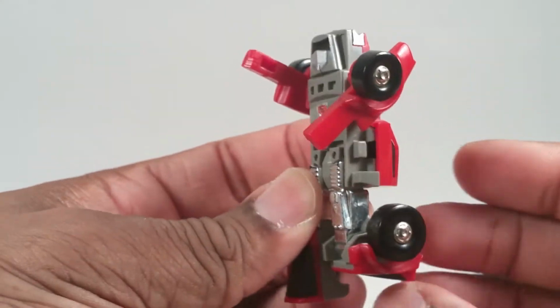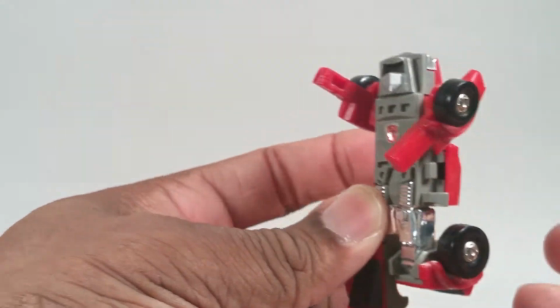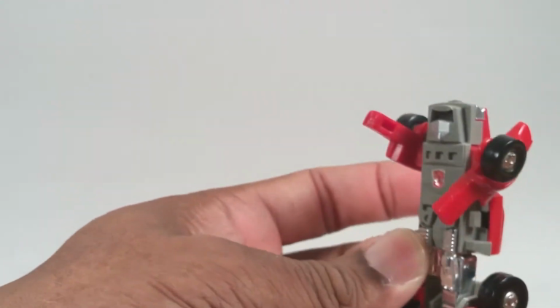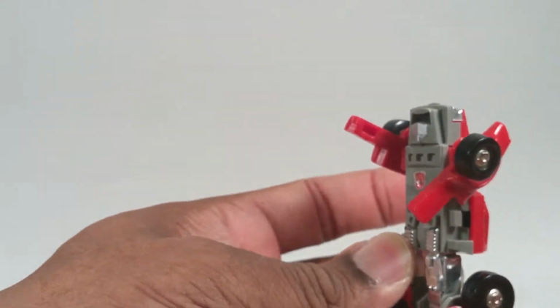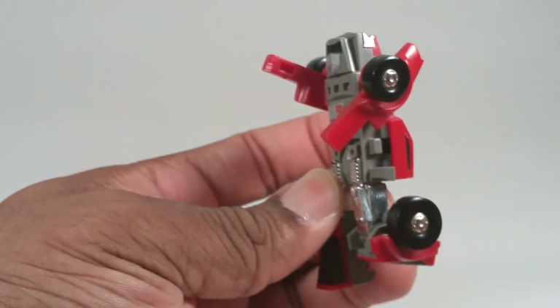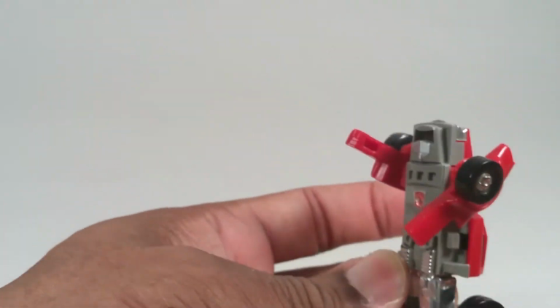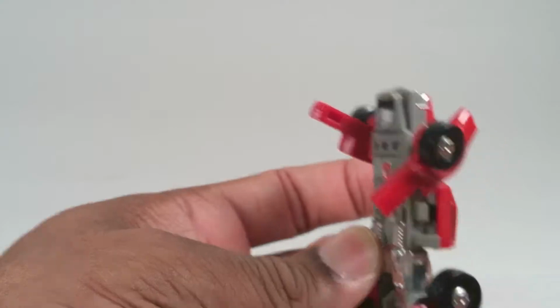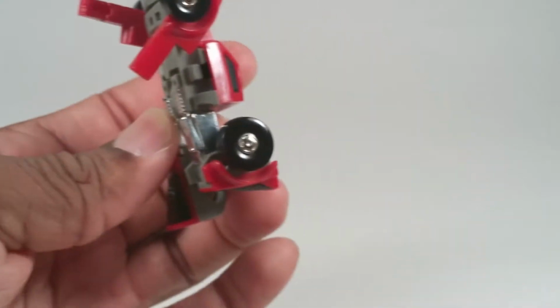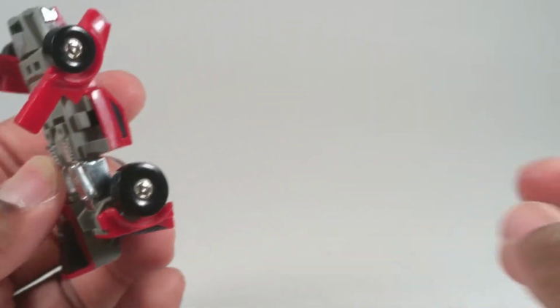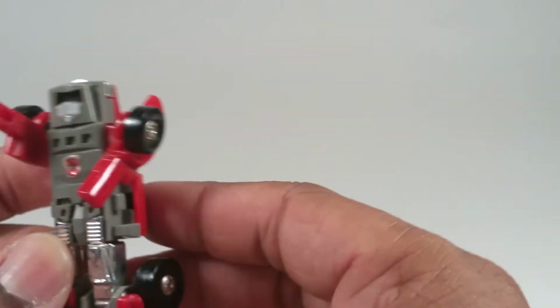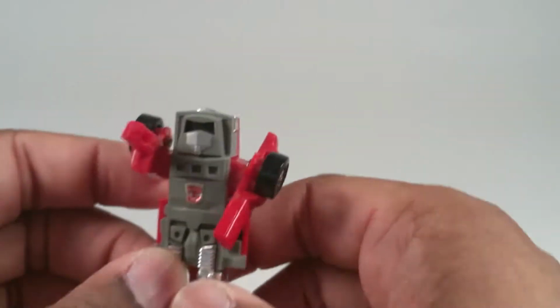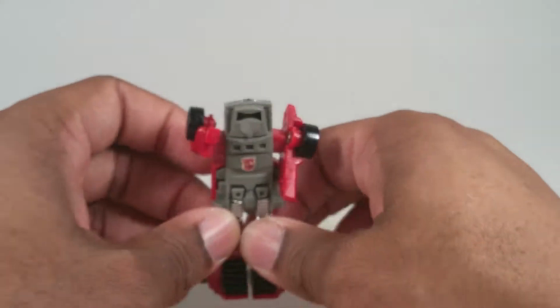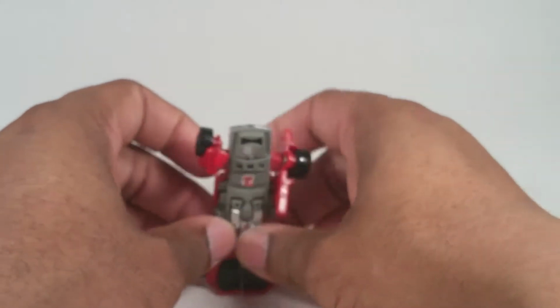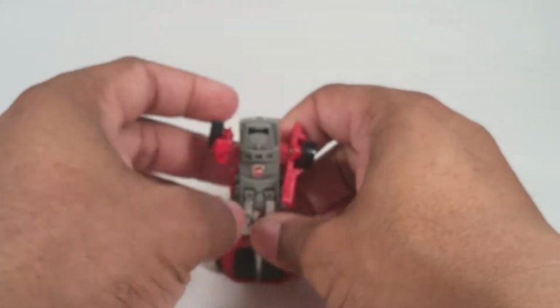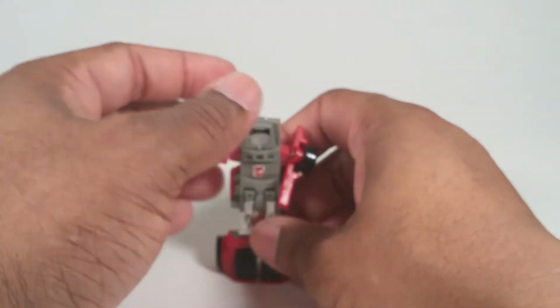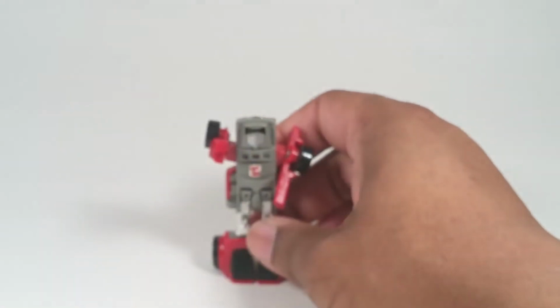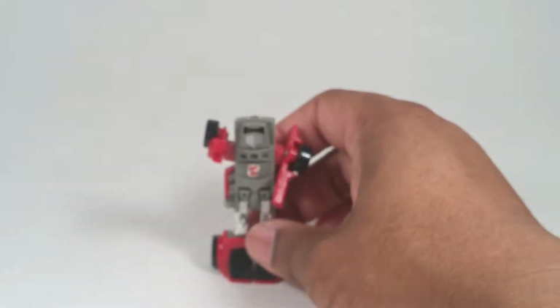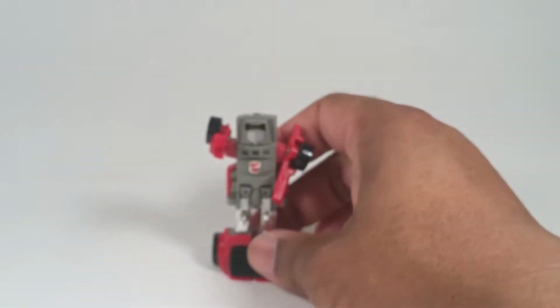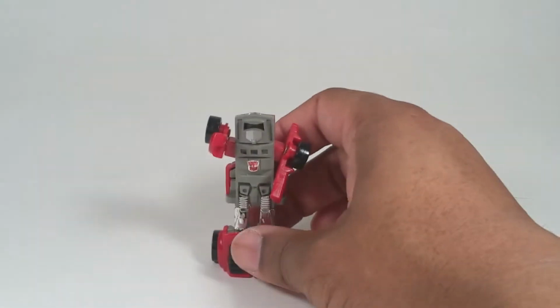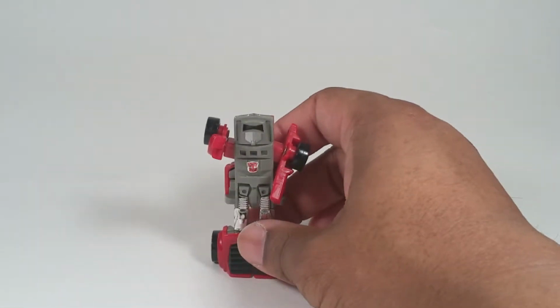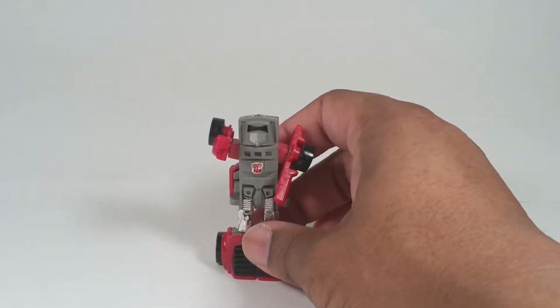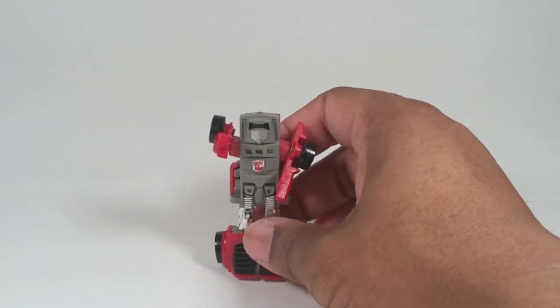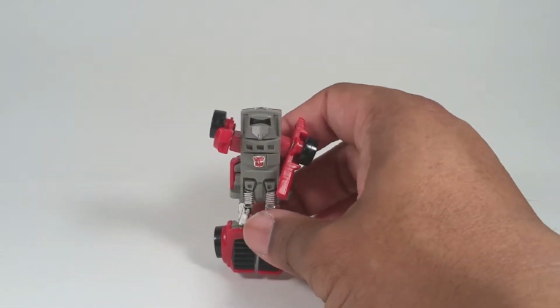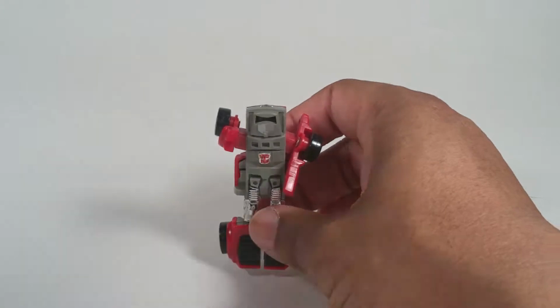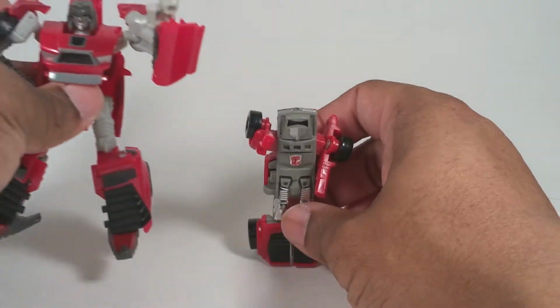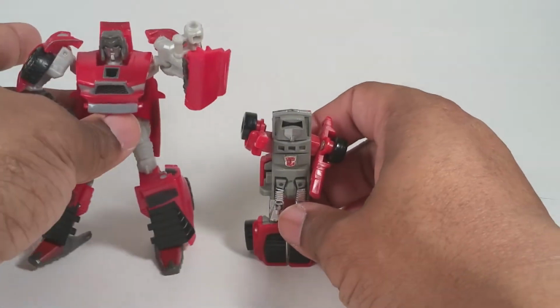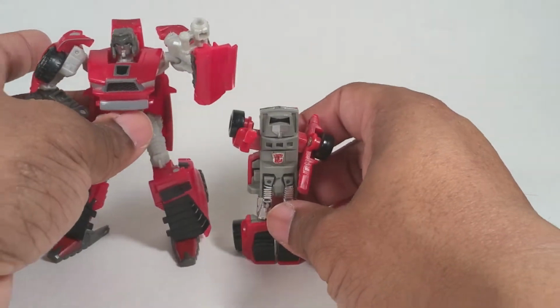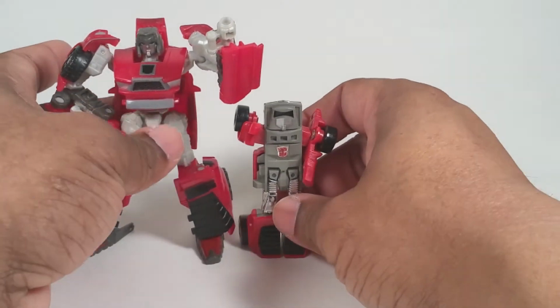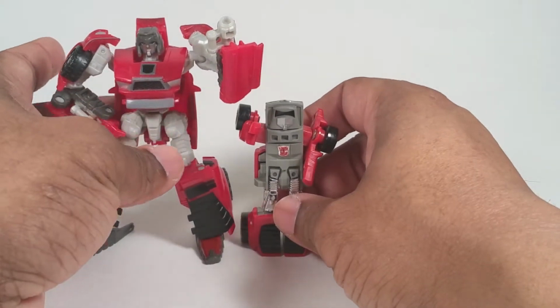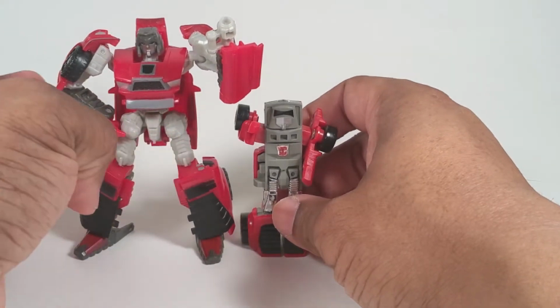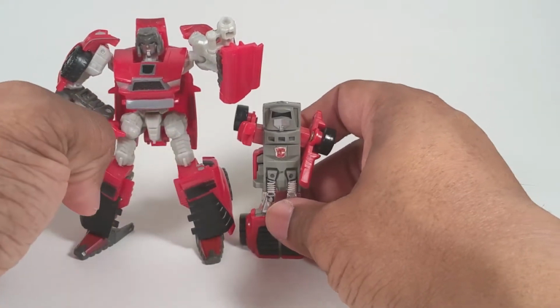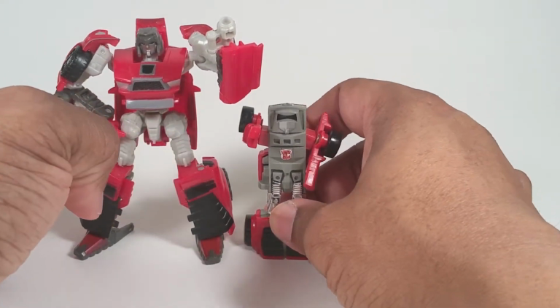You could do jumping poses. Anyway, here he is next to Reveal the Shield Windcharger in robot mode.